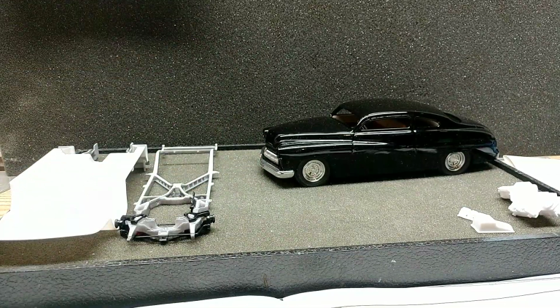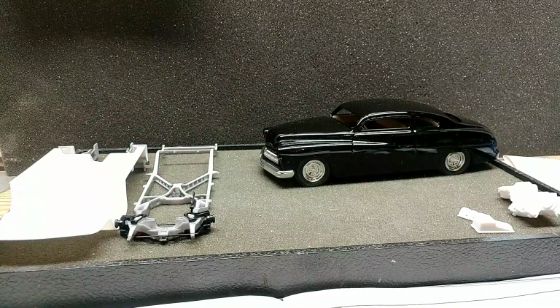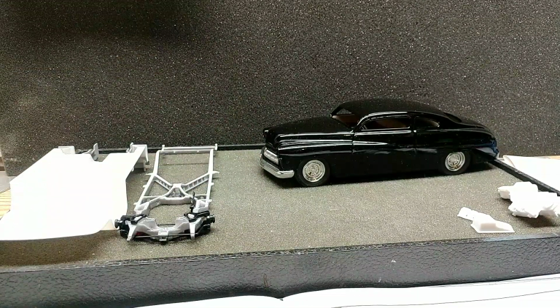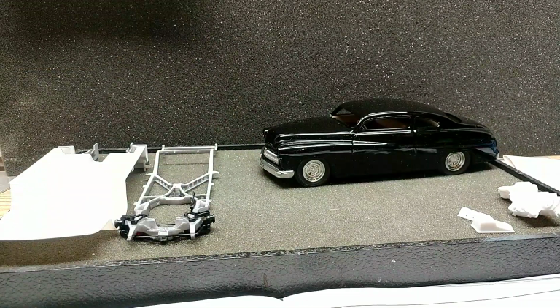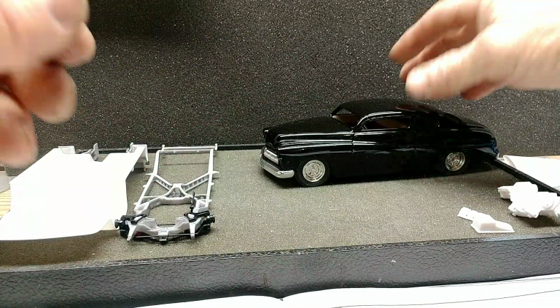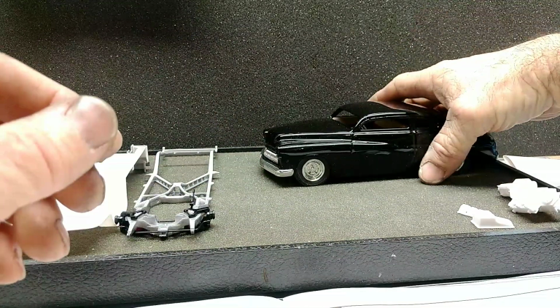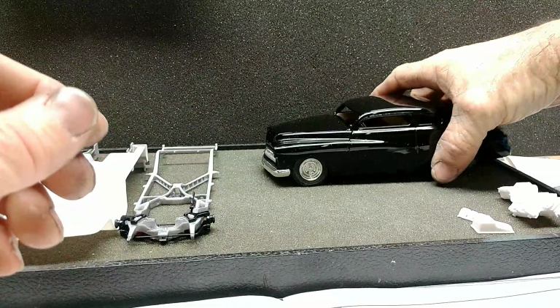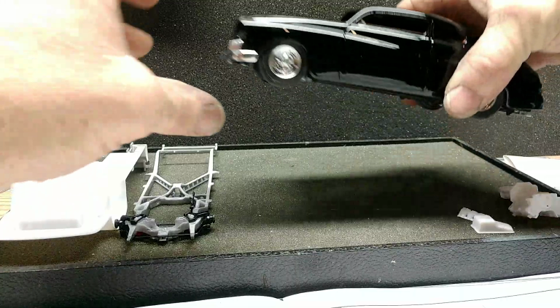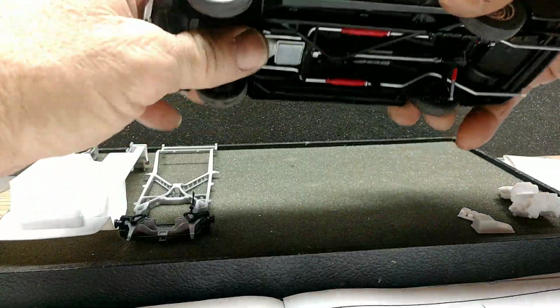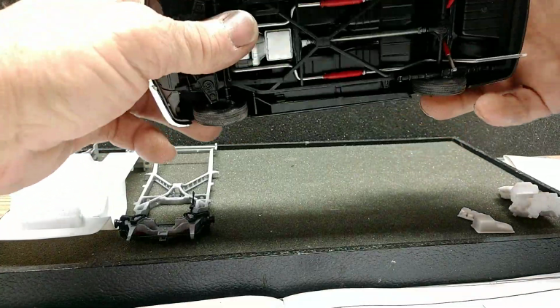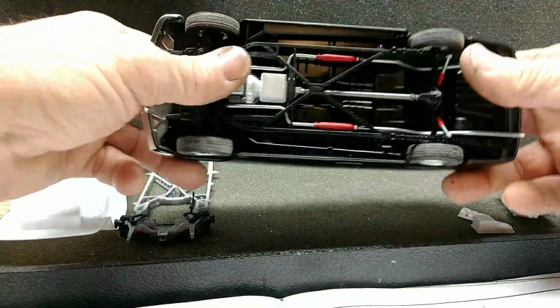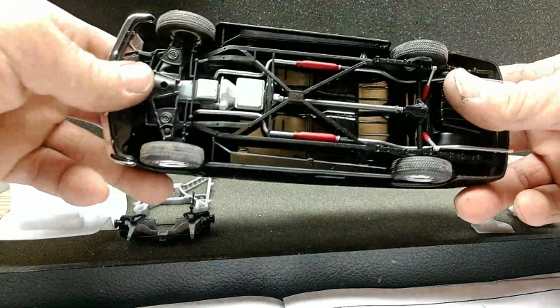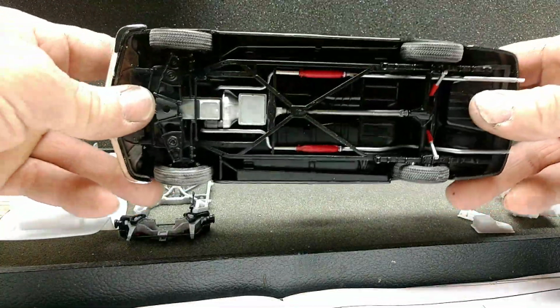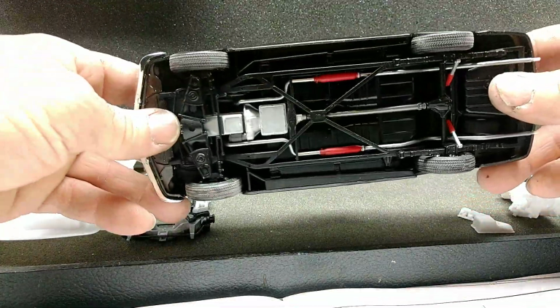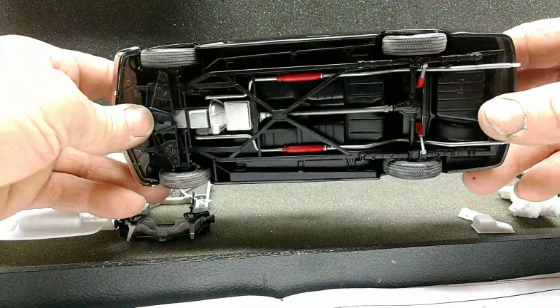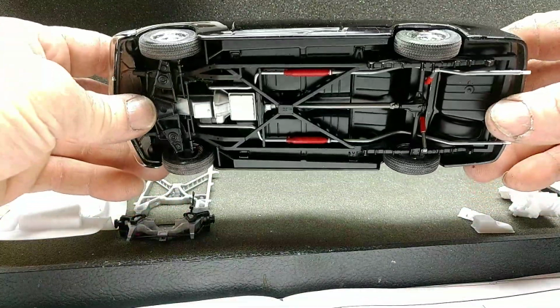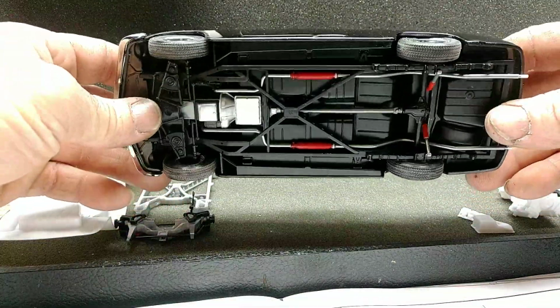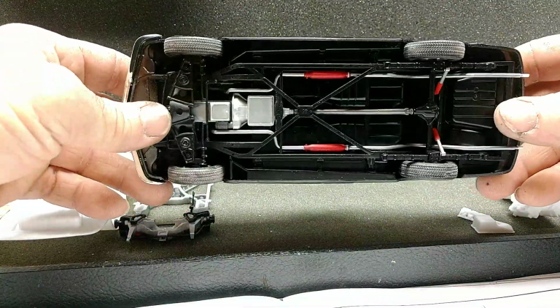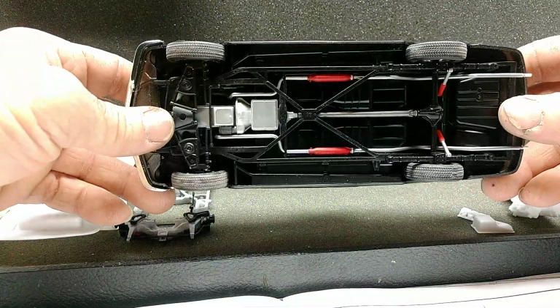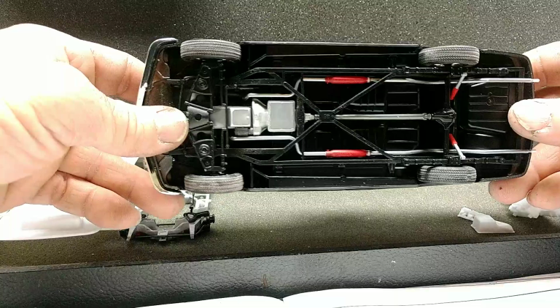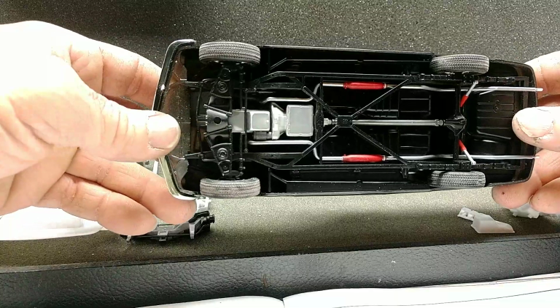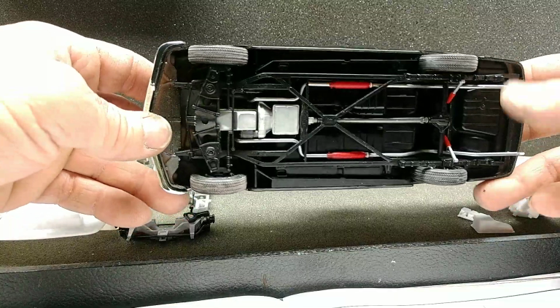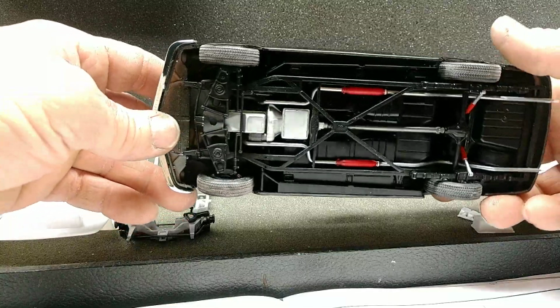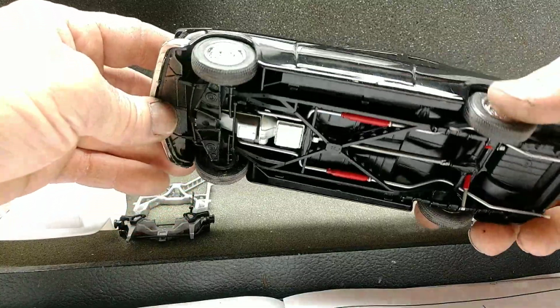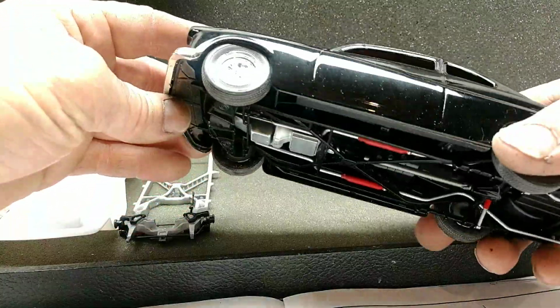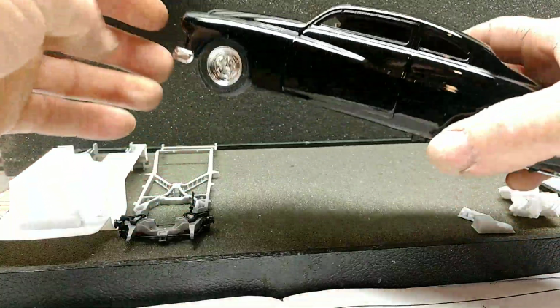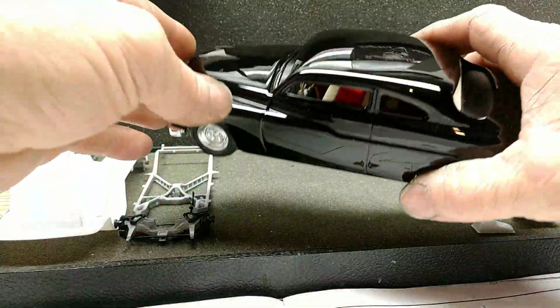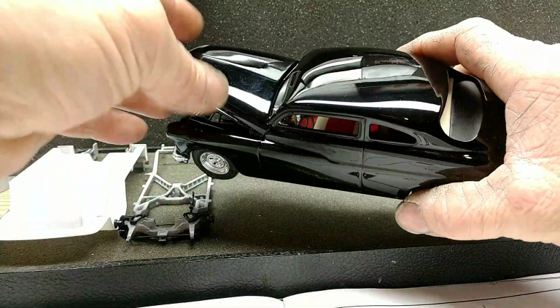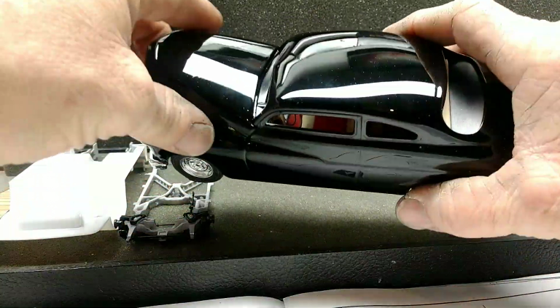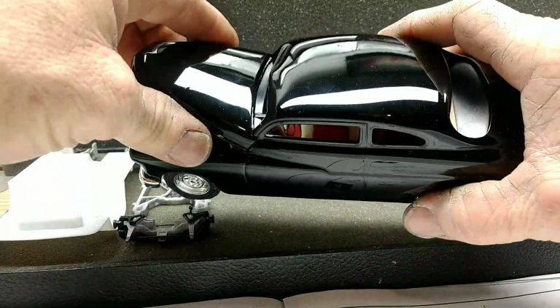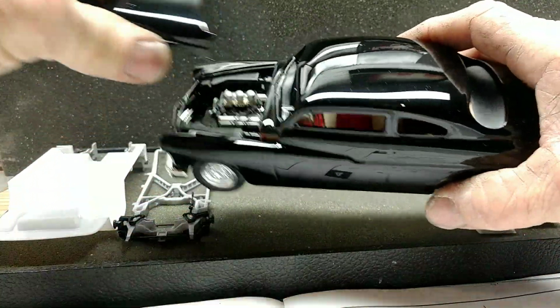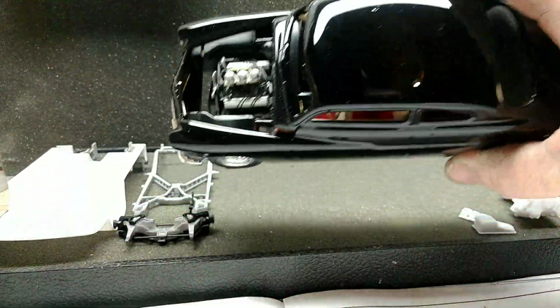Still trying to decide the engine color on this one. We got the underside done — pretty basic. Got to have glass packs, you know. Got some more touch-ups to do, but it's looking pretty good.